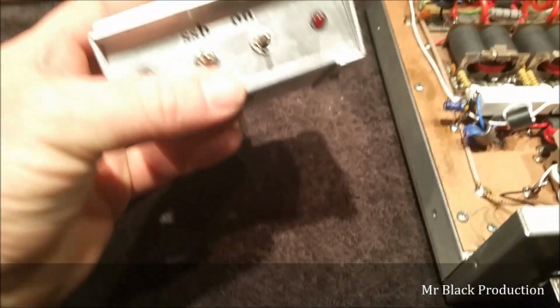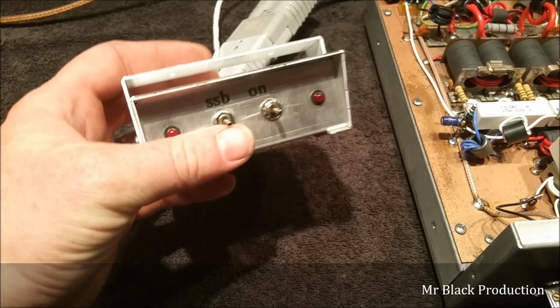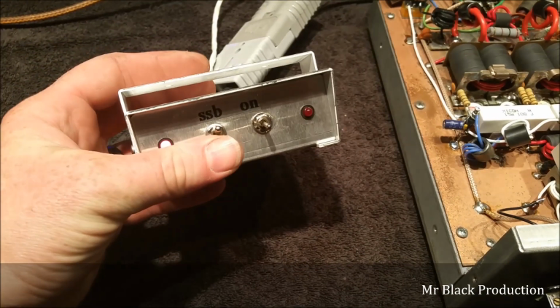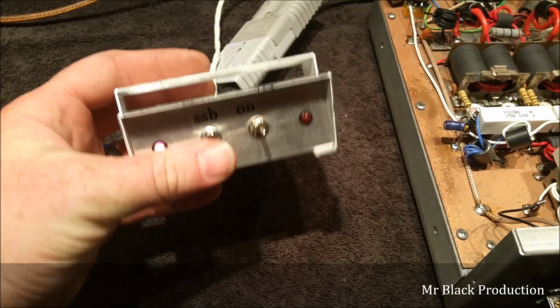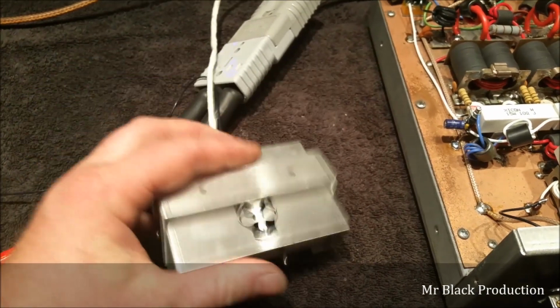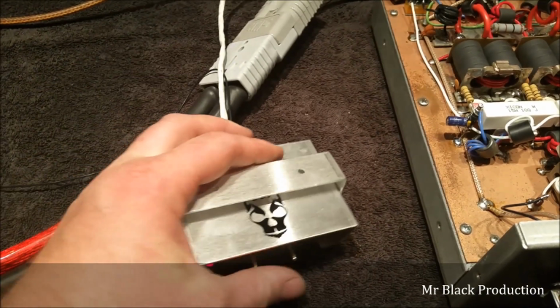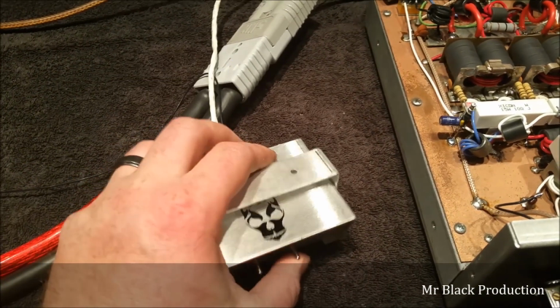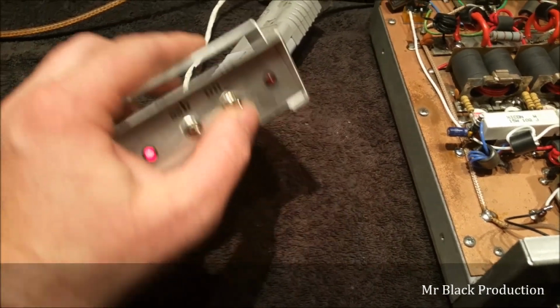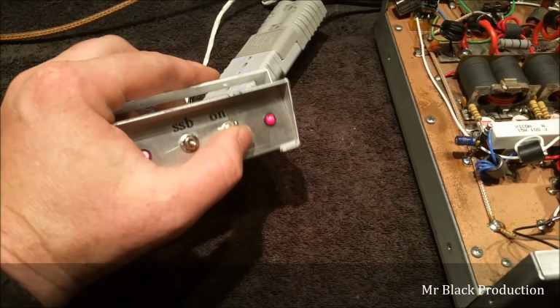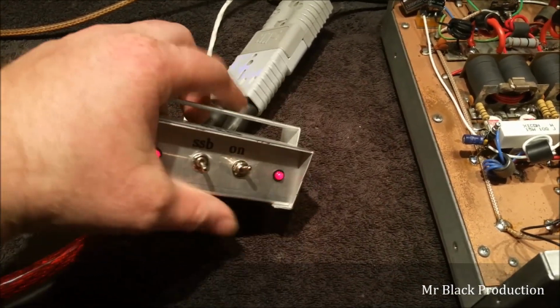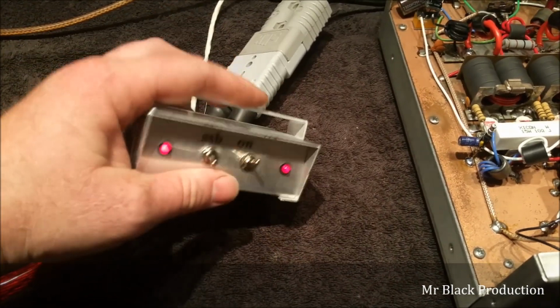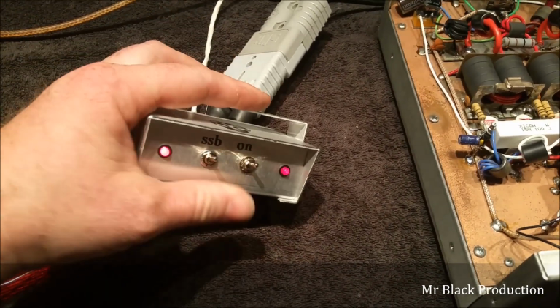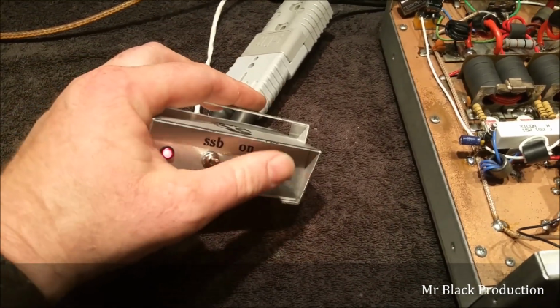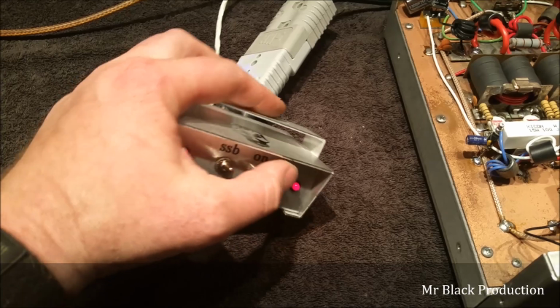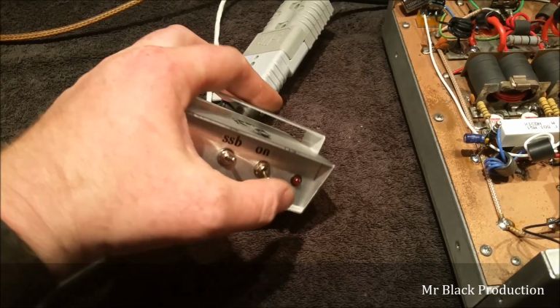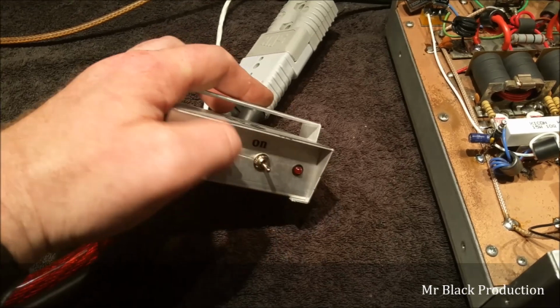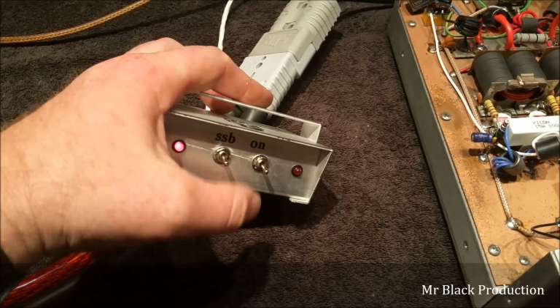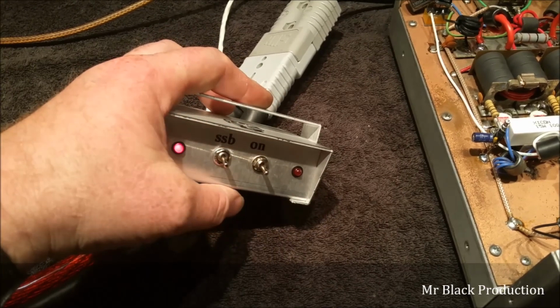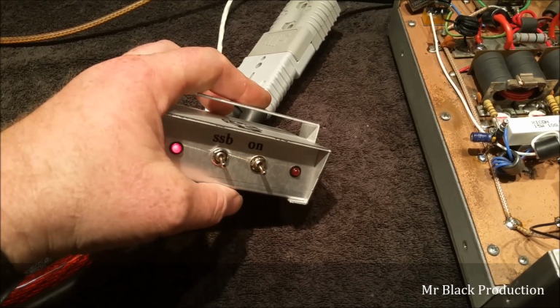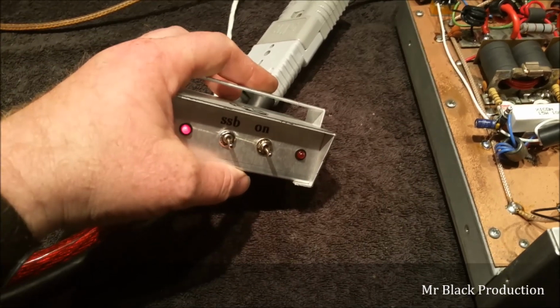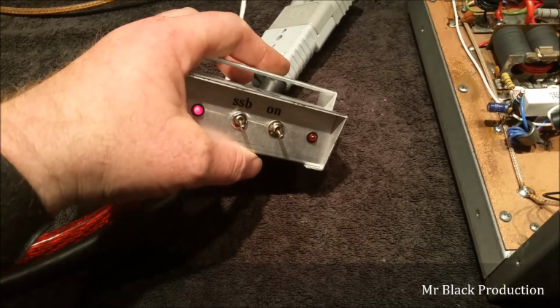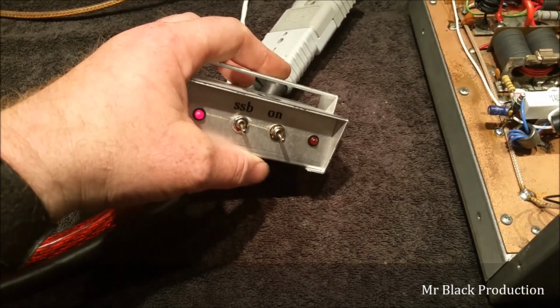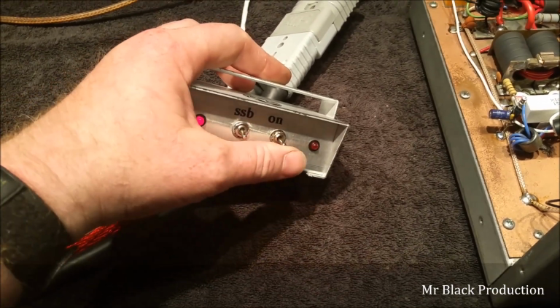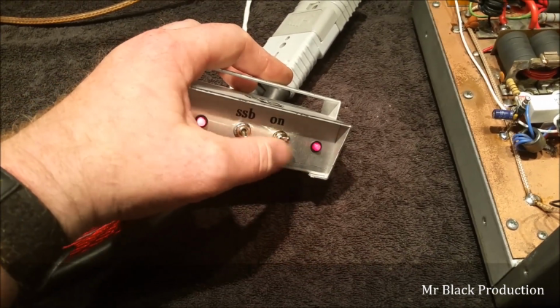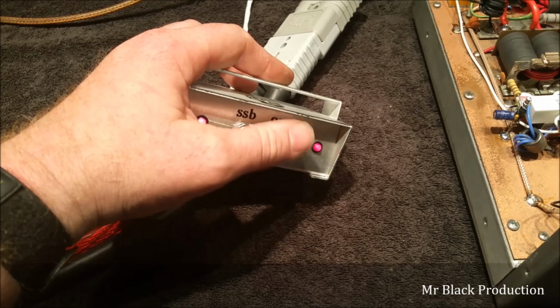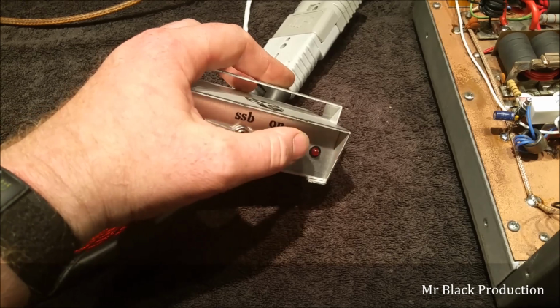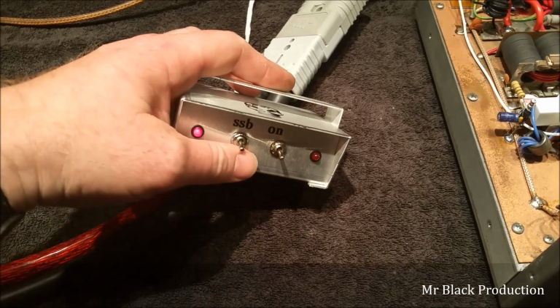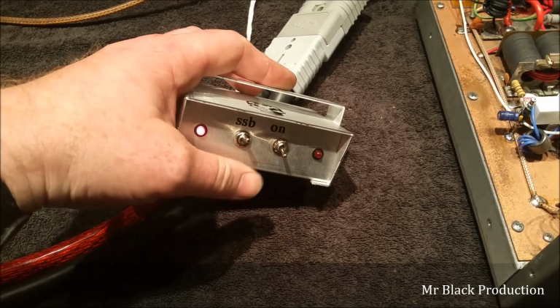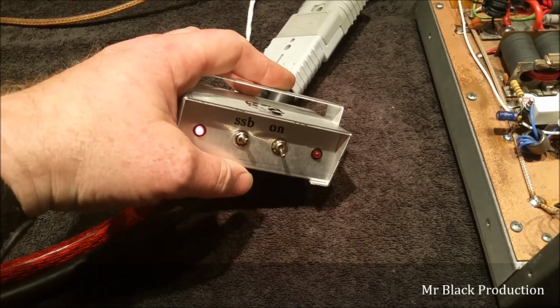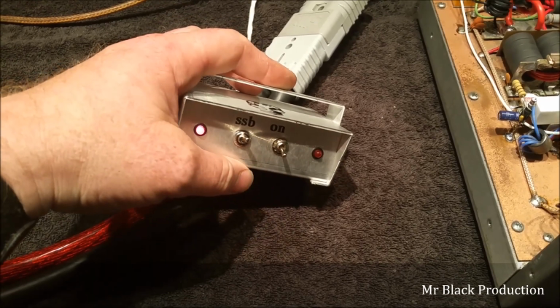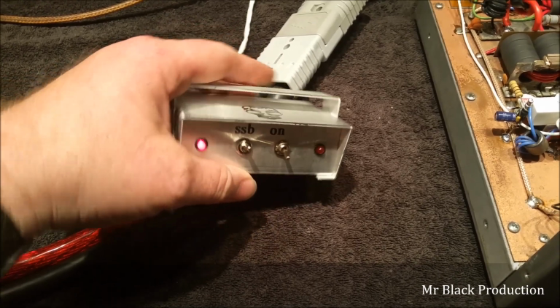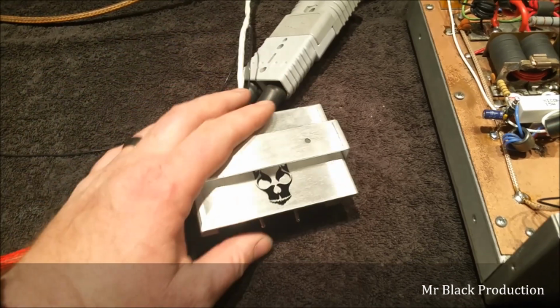So I built him a remote — on/off and sideband on it, all on the remote, just like so.